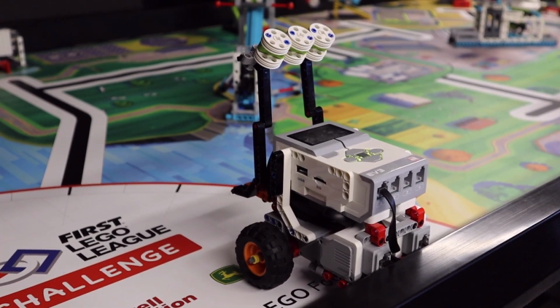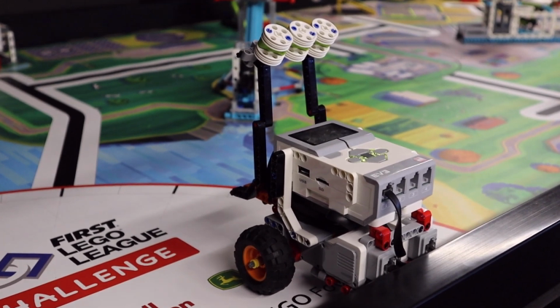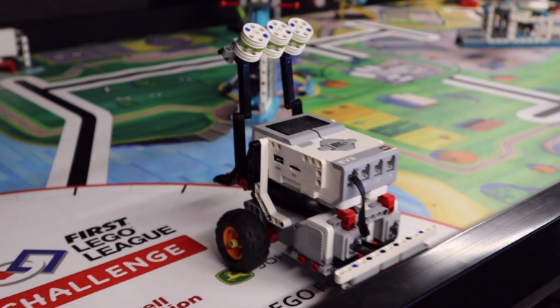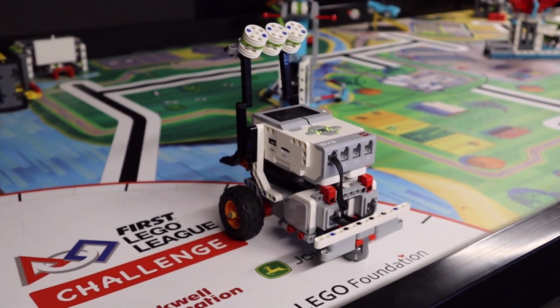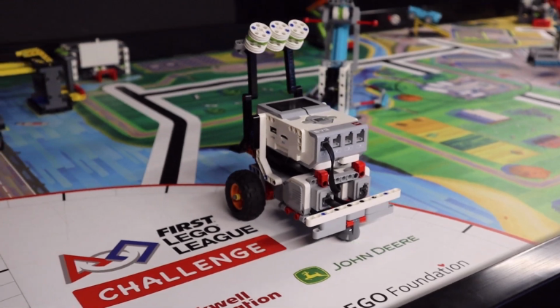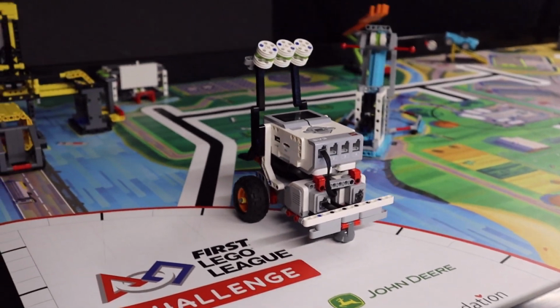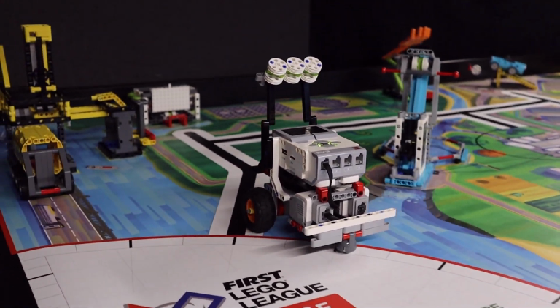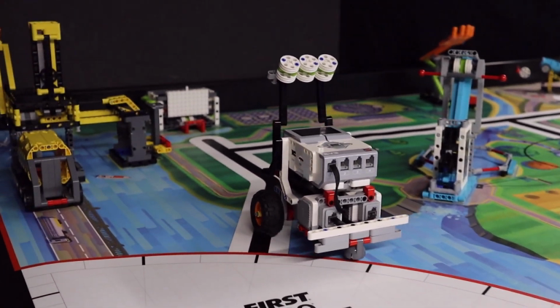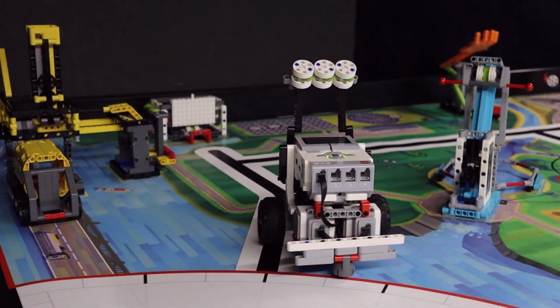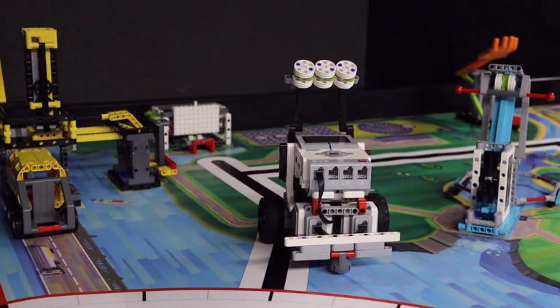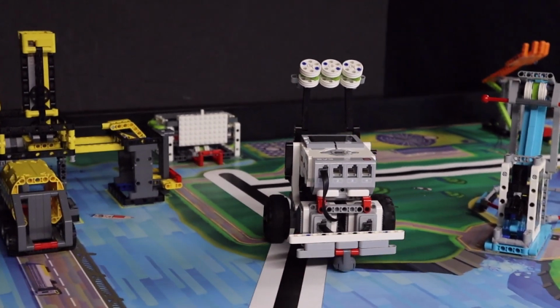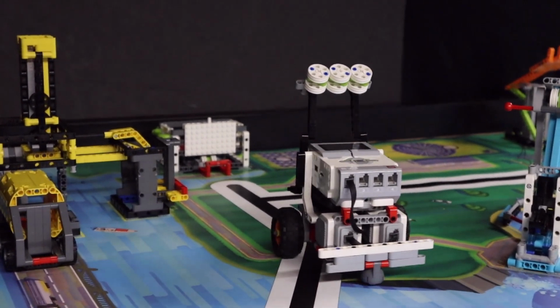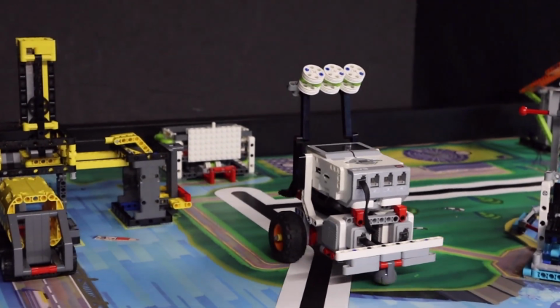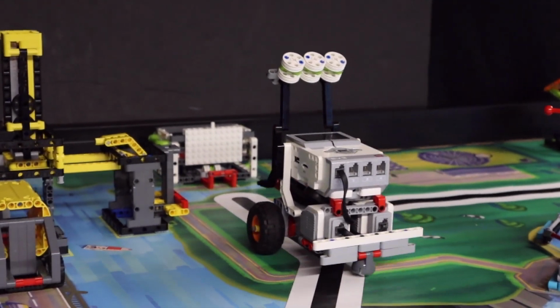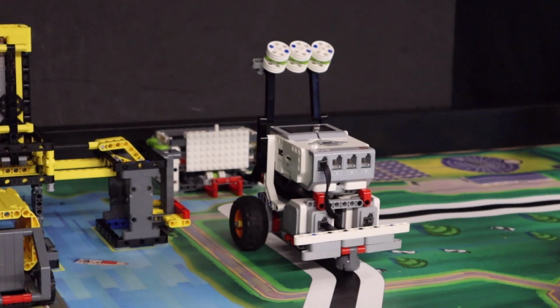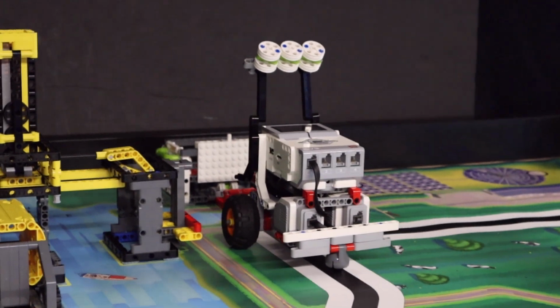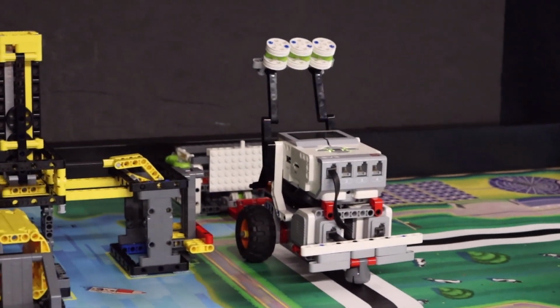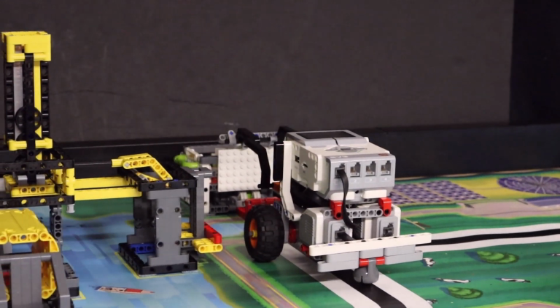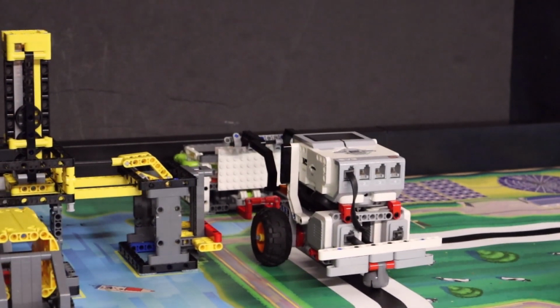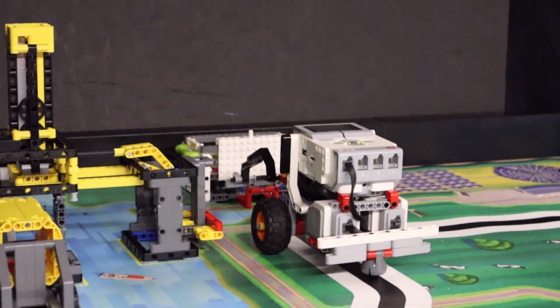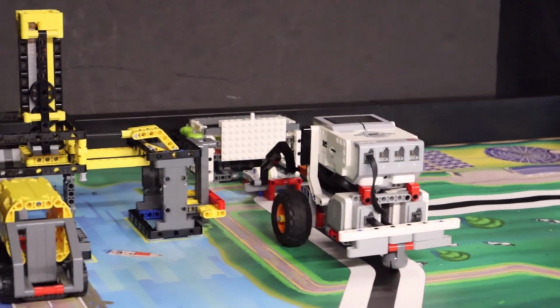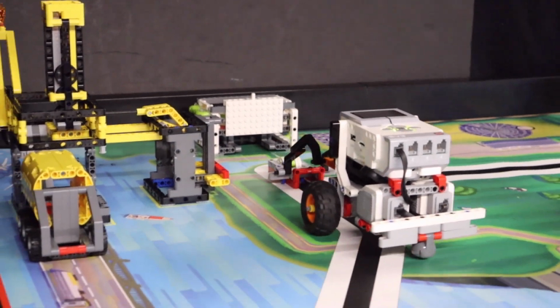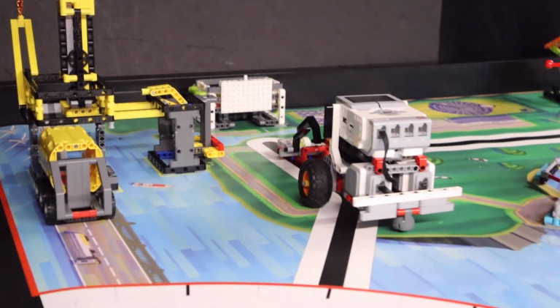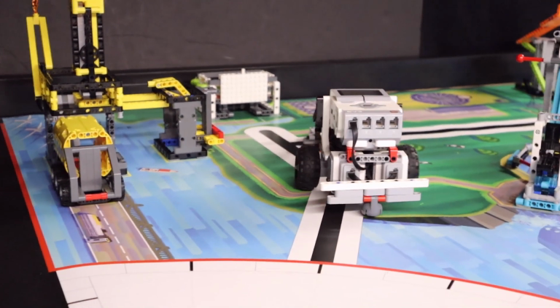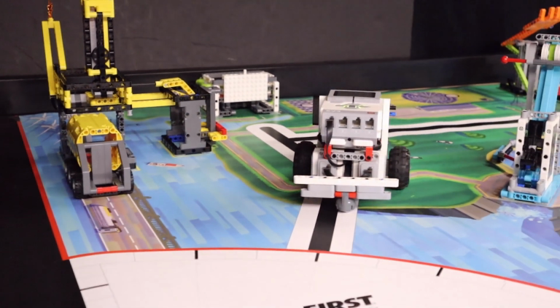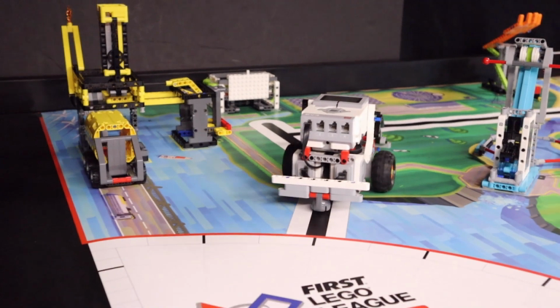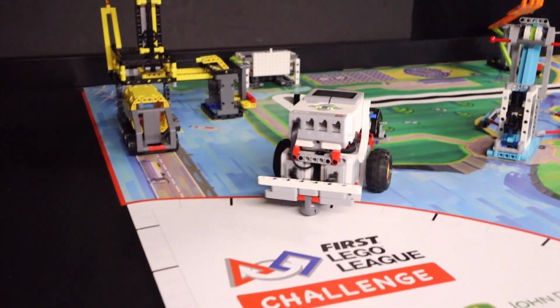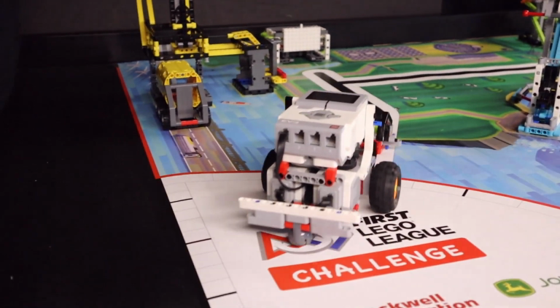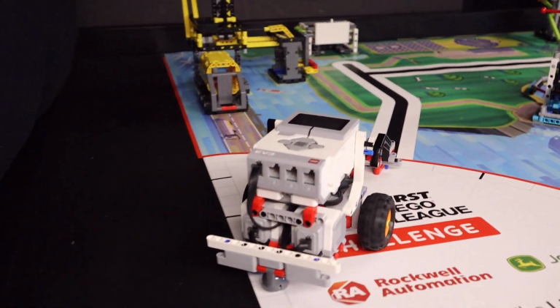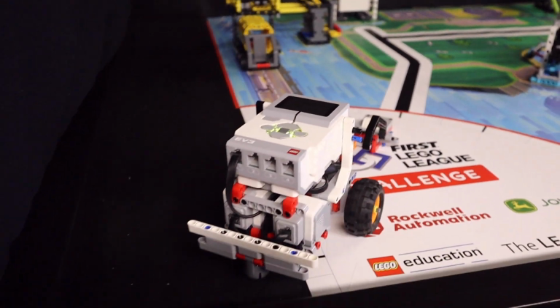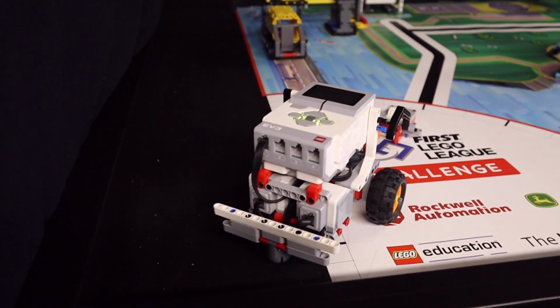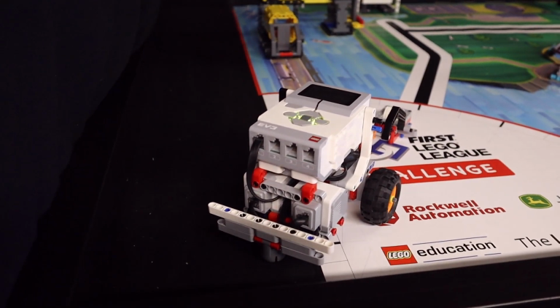When the robot is in front of the storage bin, it lowers the attachment, causing the hinged bar with the energy units to flip over and the energy units to fall off the prongs and into the storage bin. The robot then uses the bar from the attachment to pull out the tray from underneath the energy storage bin and bring it home.